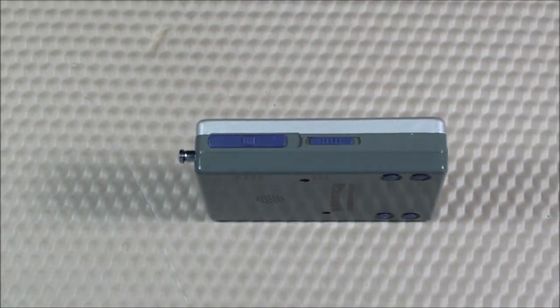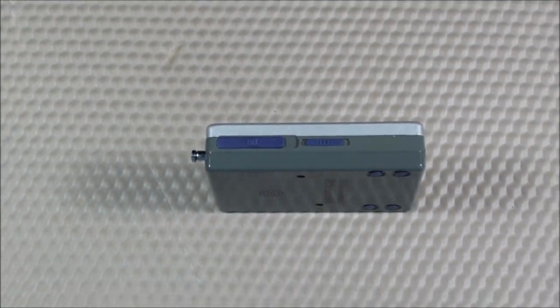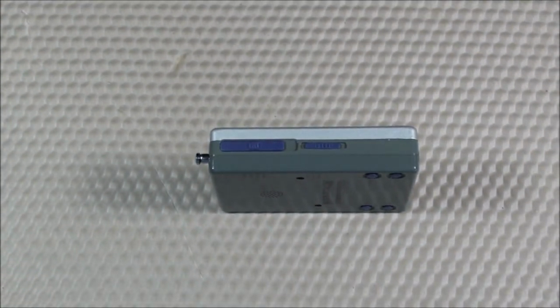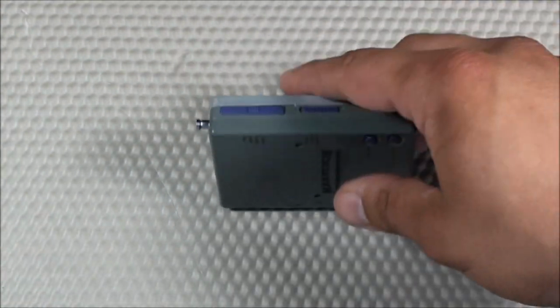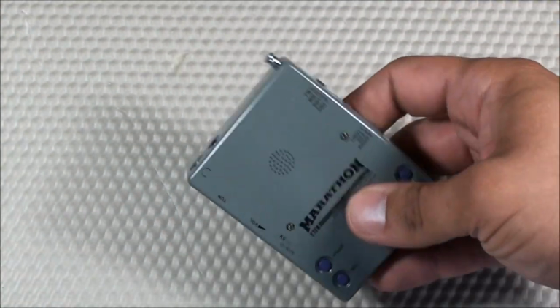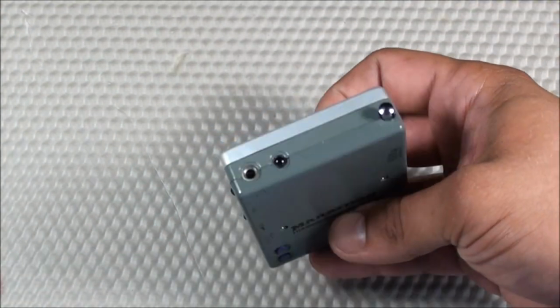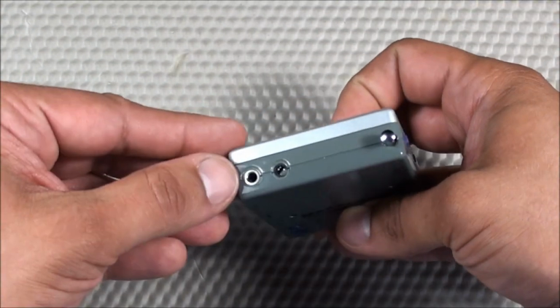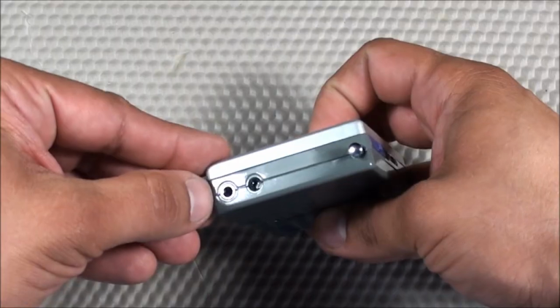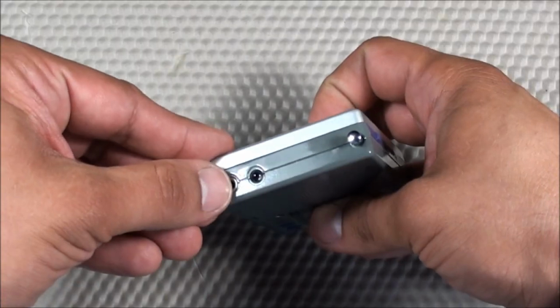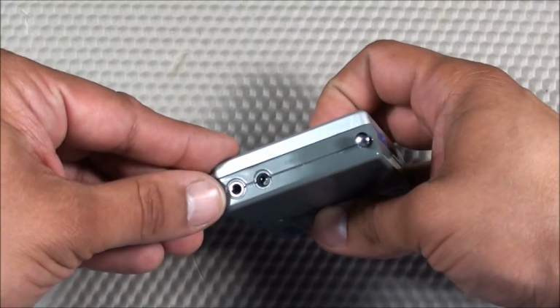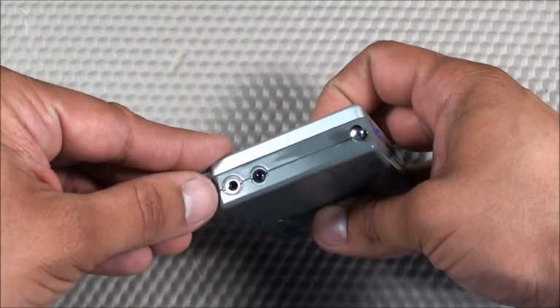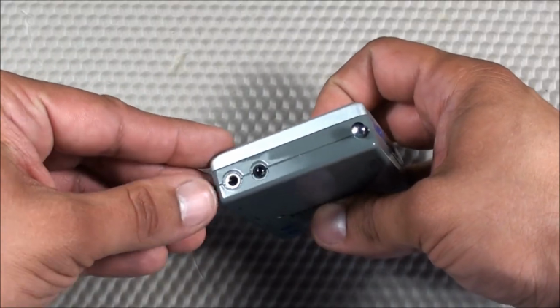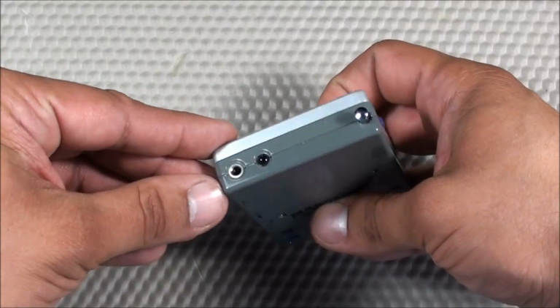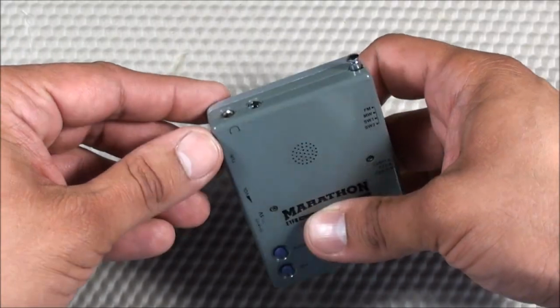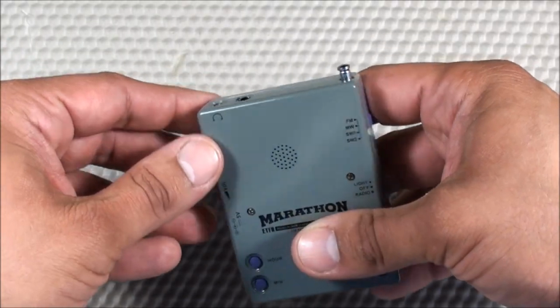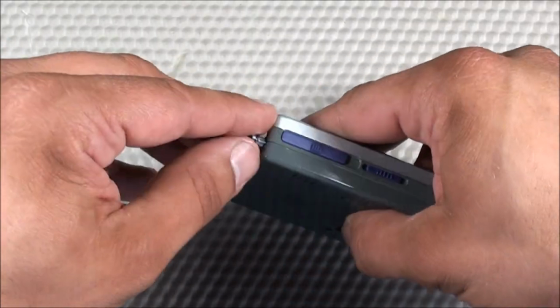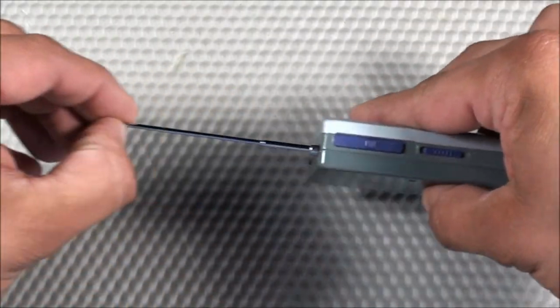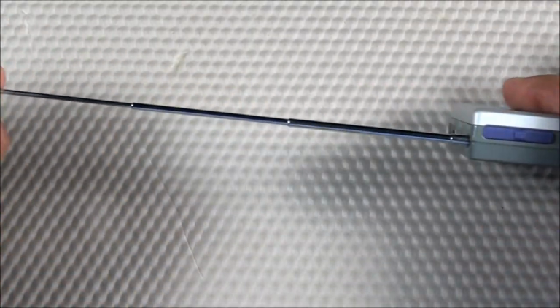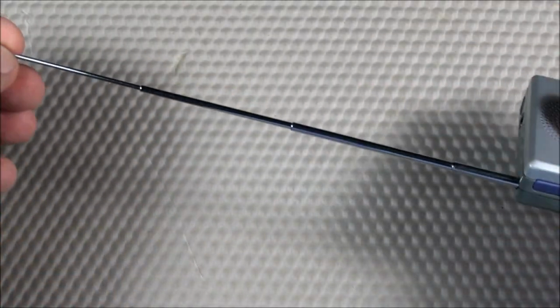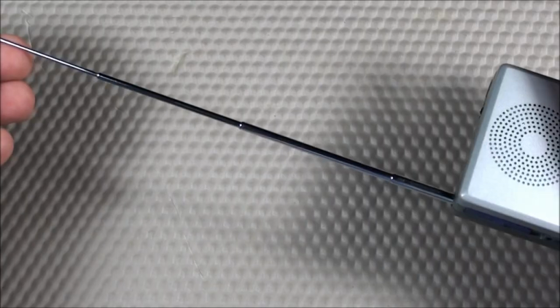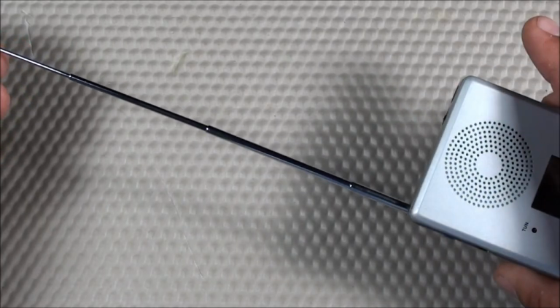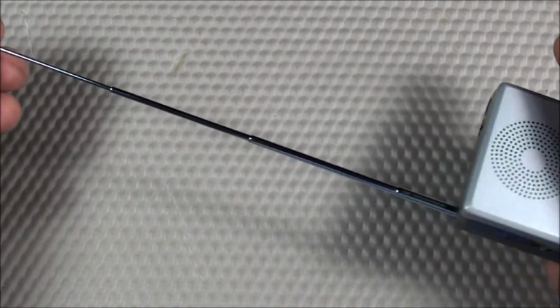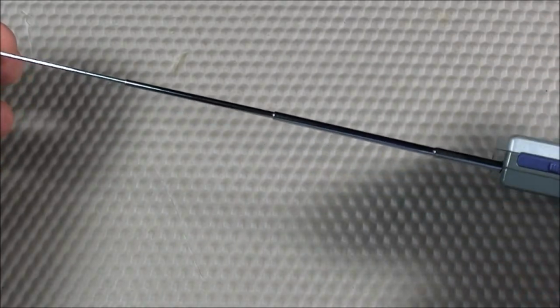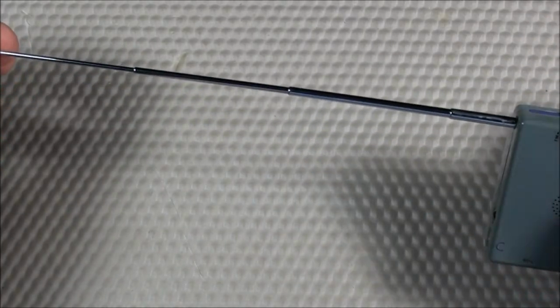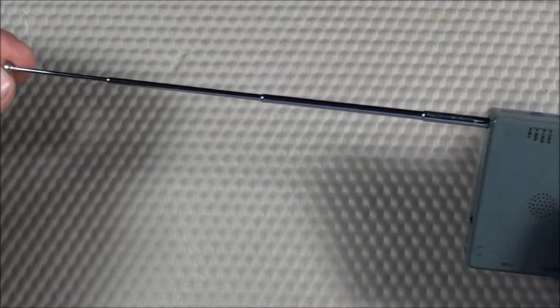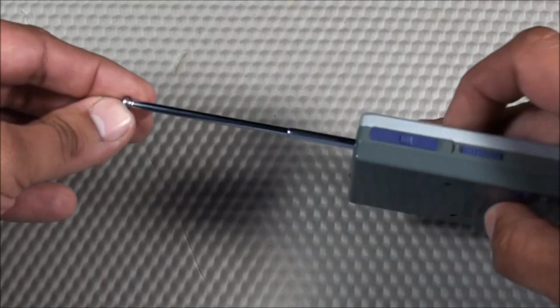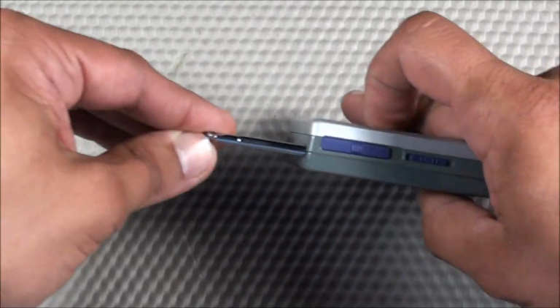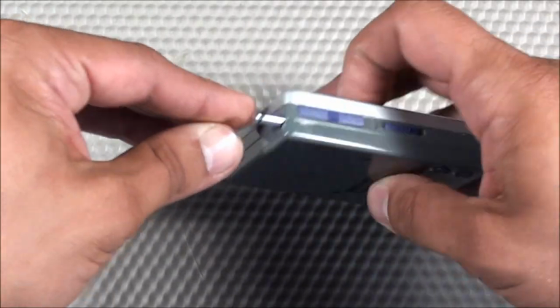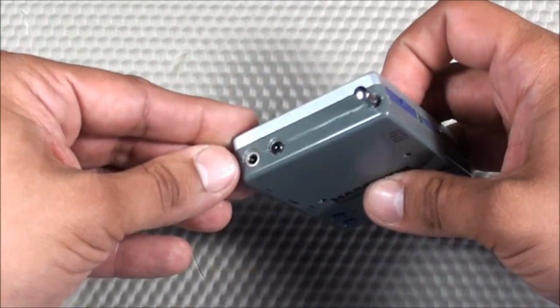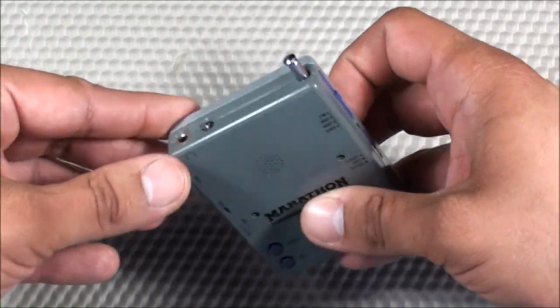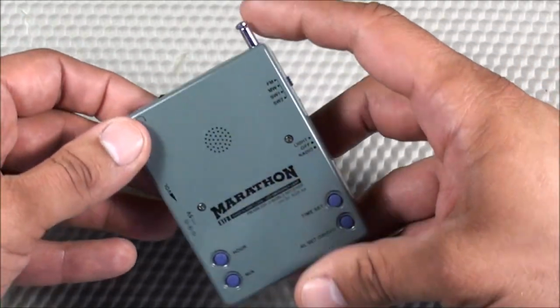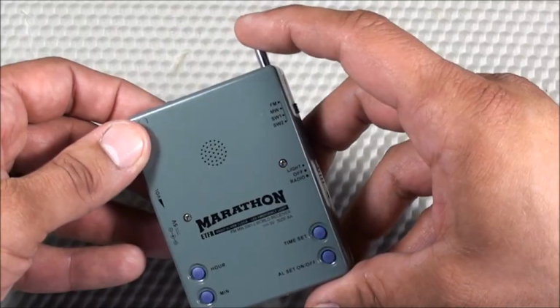Another con for shortwave: an external antenna is pretty much mandatory. As you heard in this review, we were able to get a little bit of signal, but you basically have to have an external antenna with this radio for shortwave to work properly.